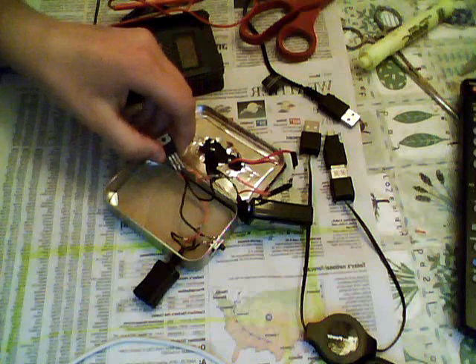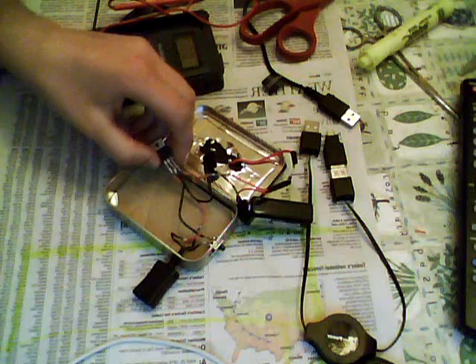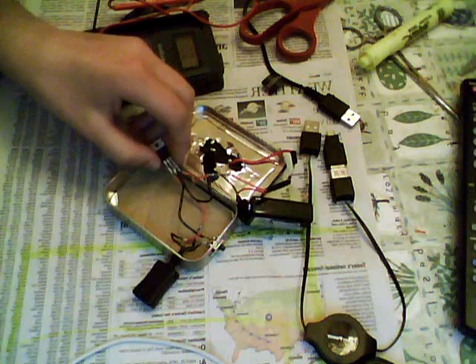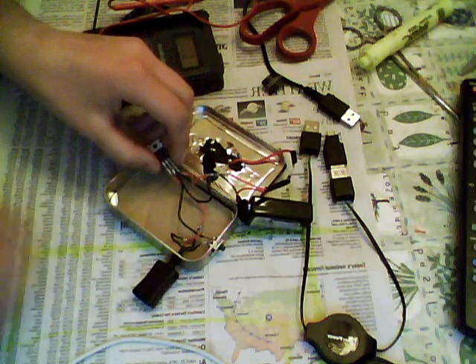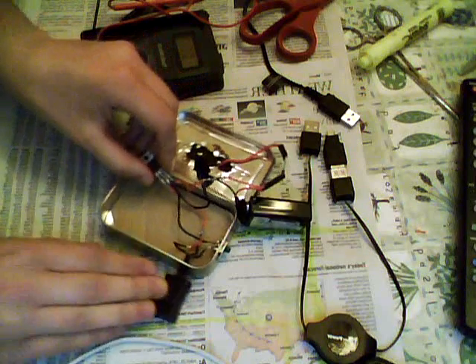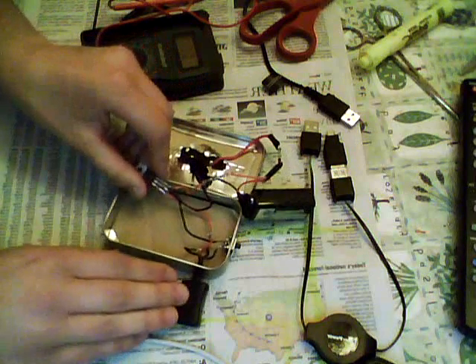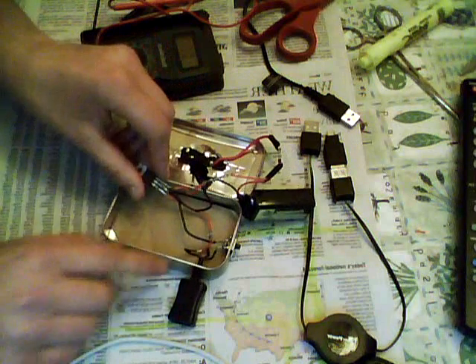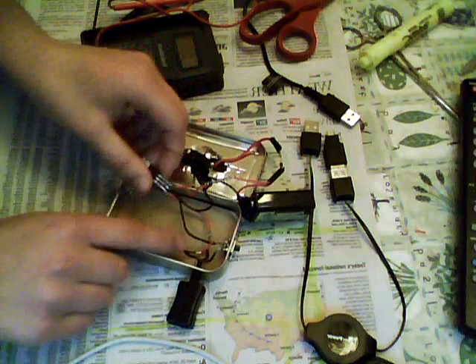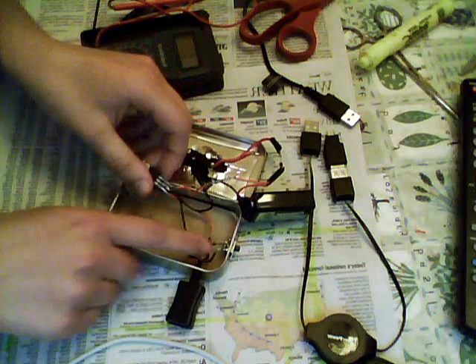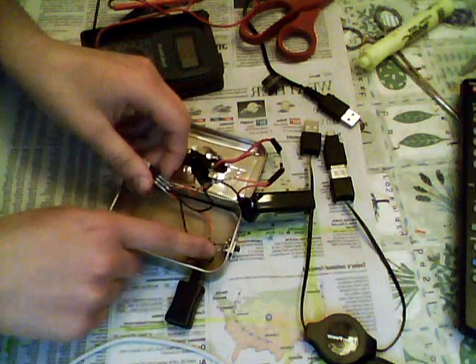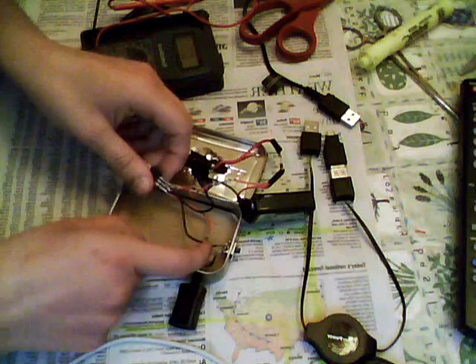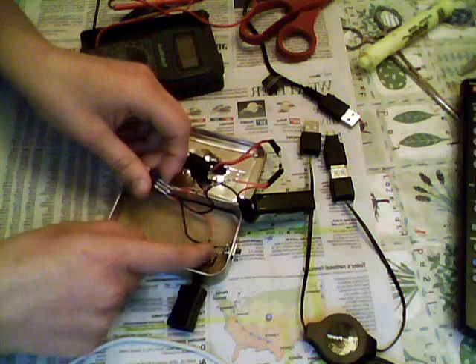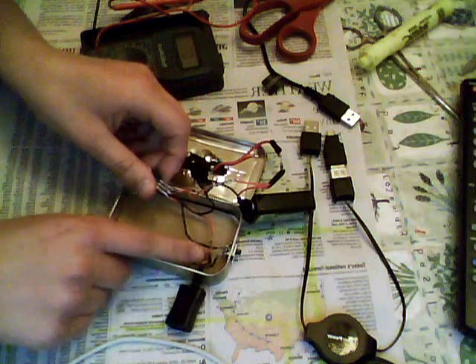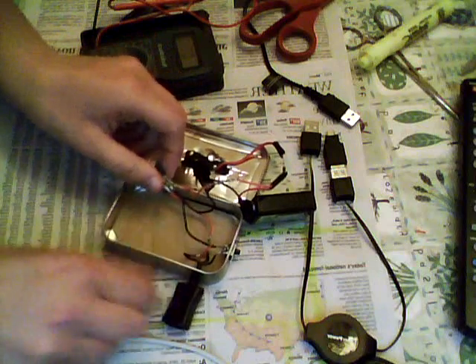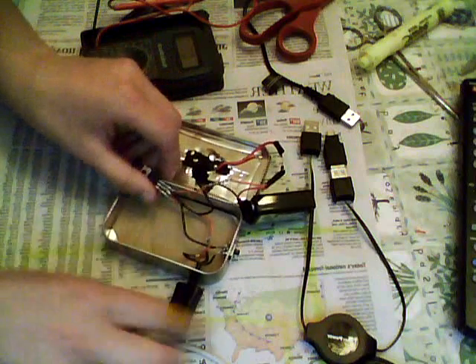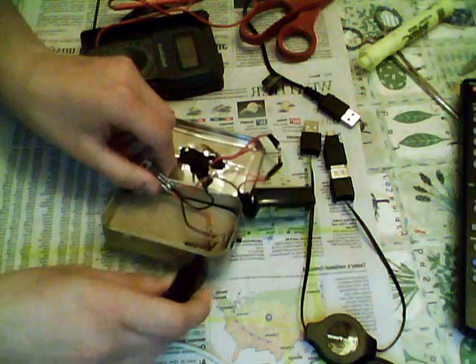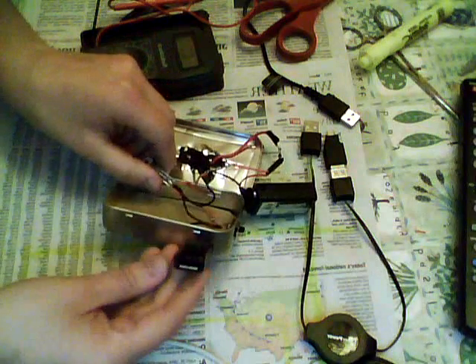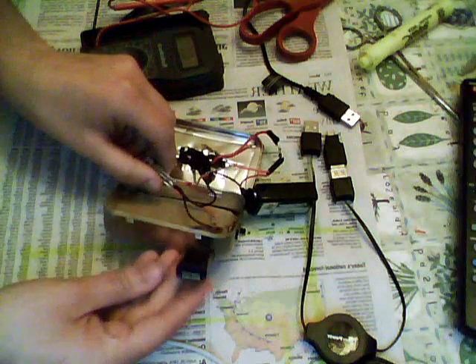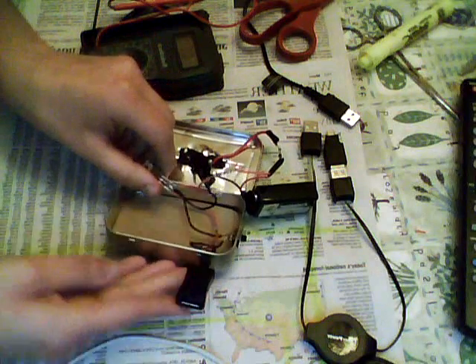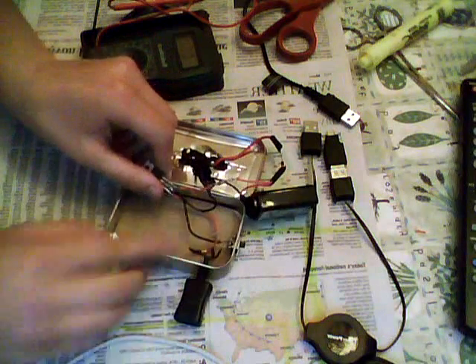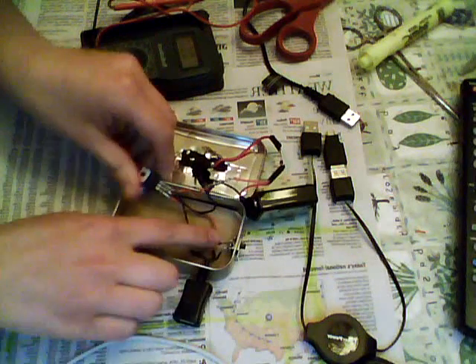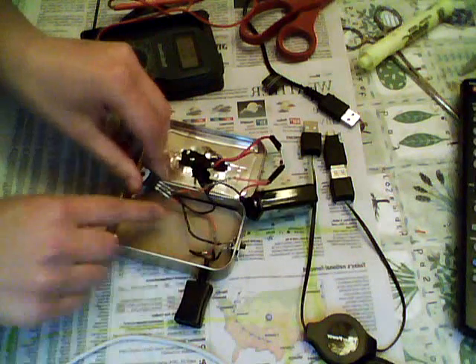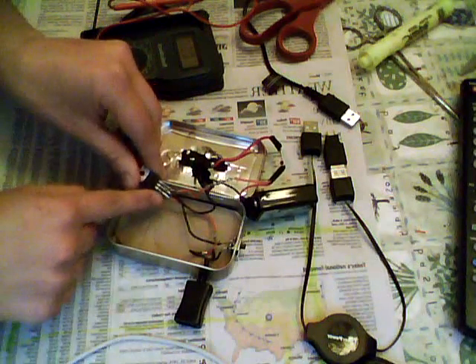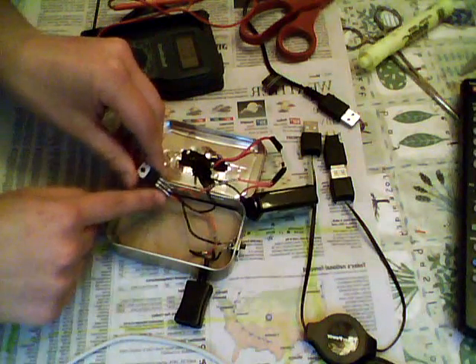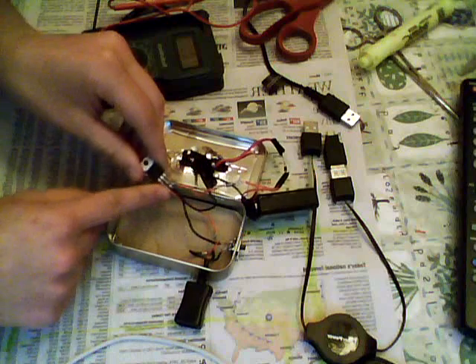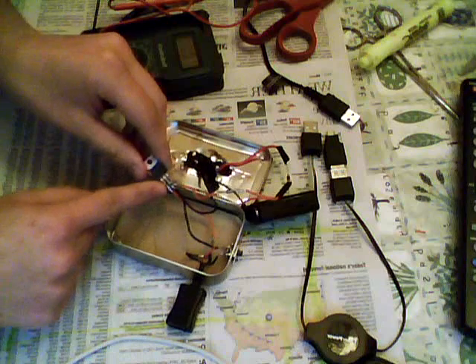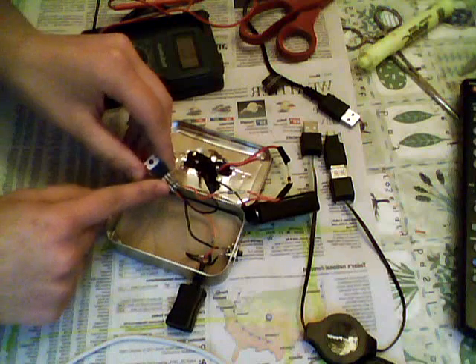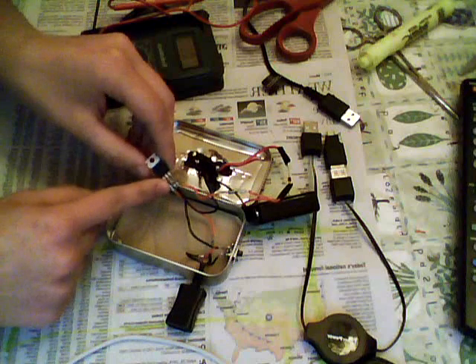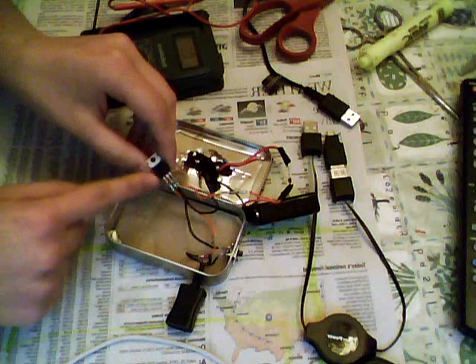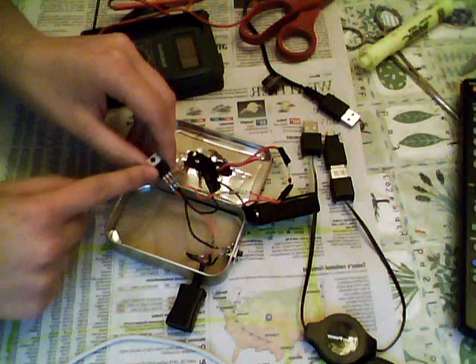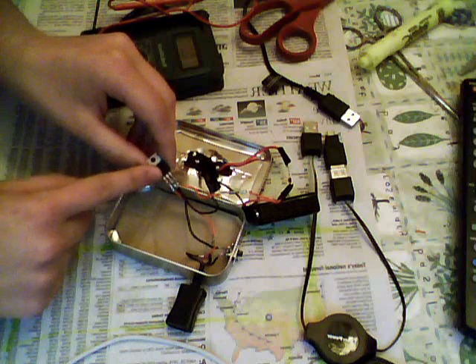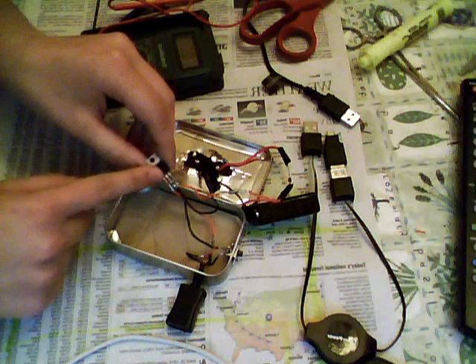Your next positive connection is to connect the positive lead of your female USB to the output prong on your 5-volt regulator.